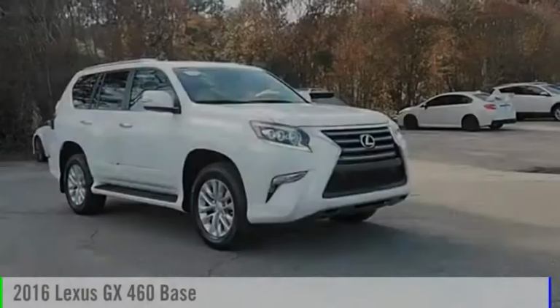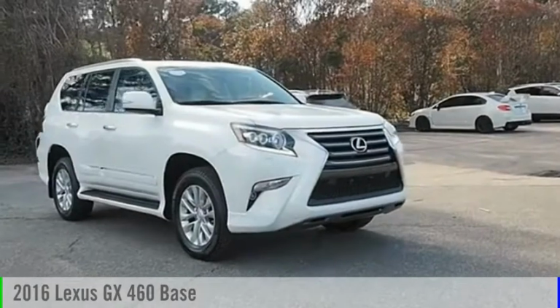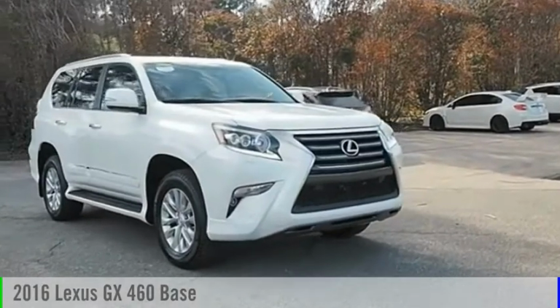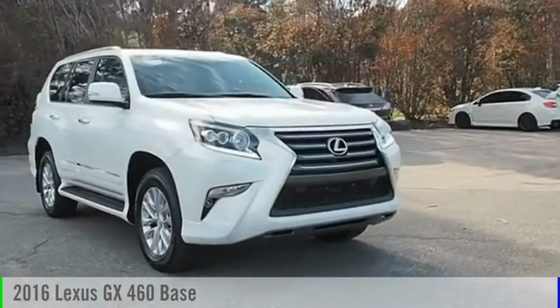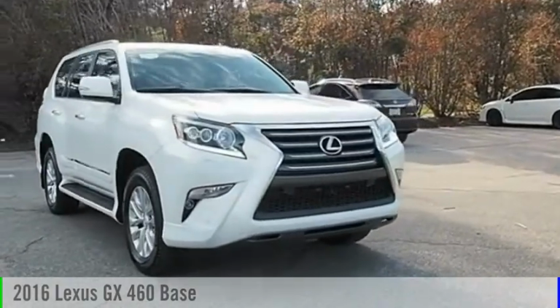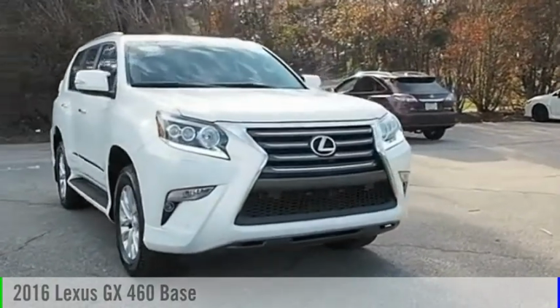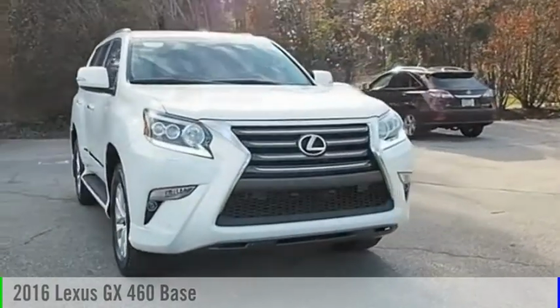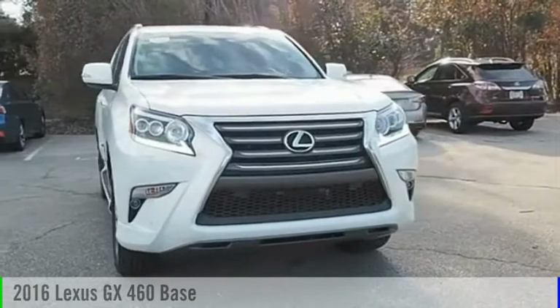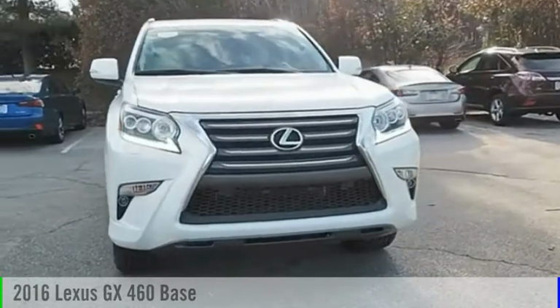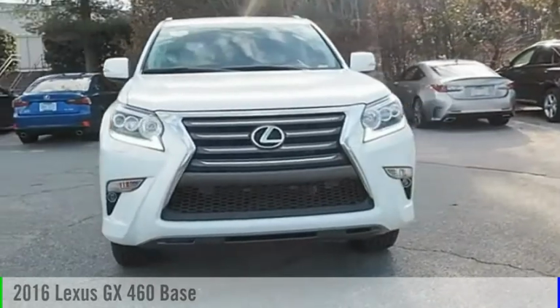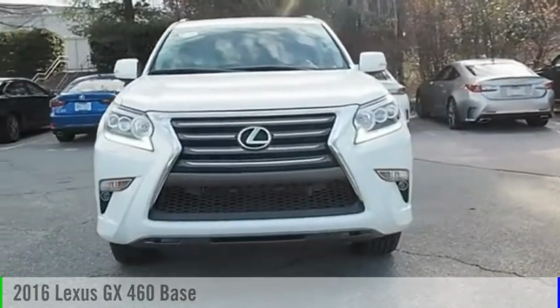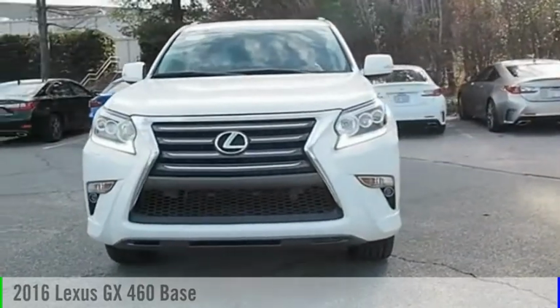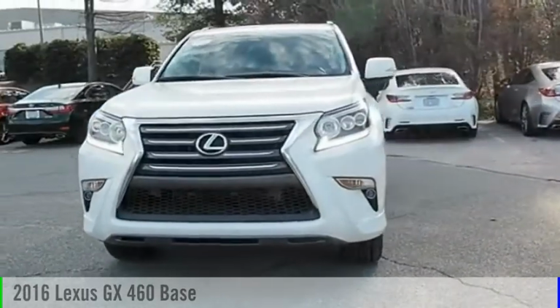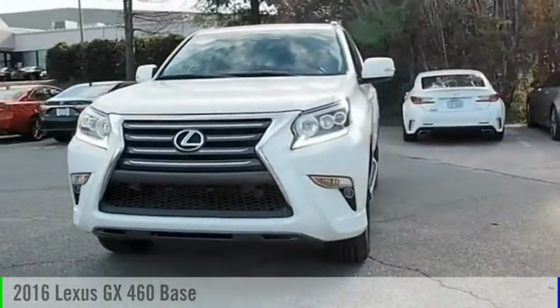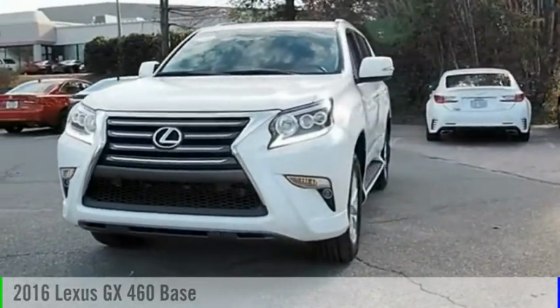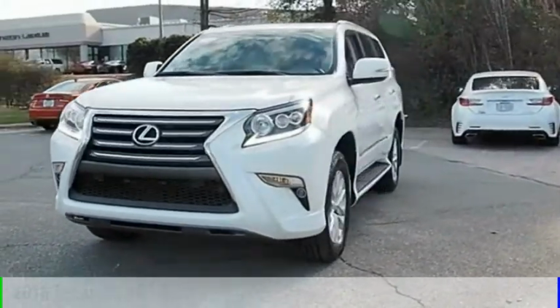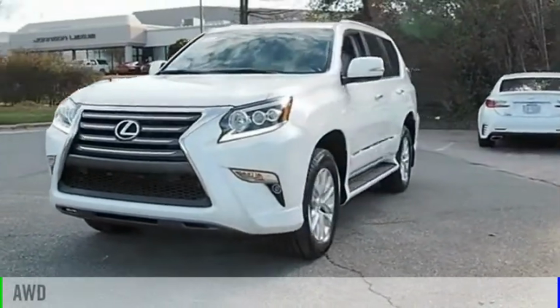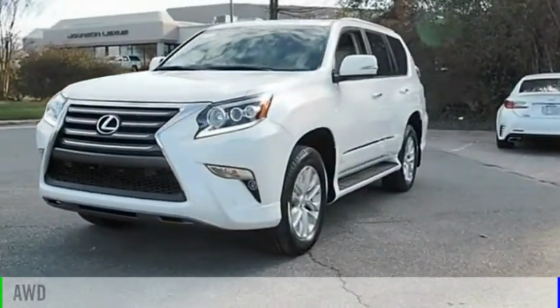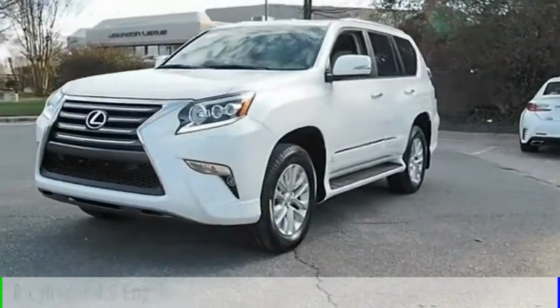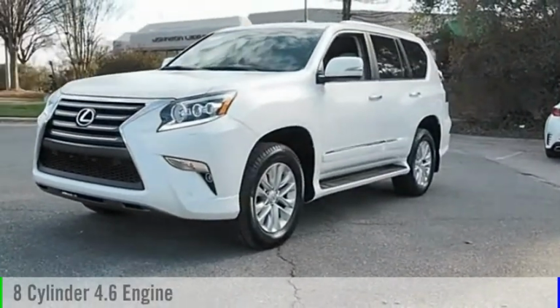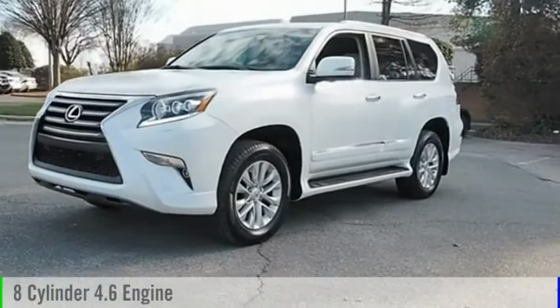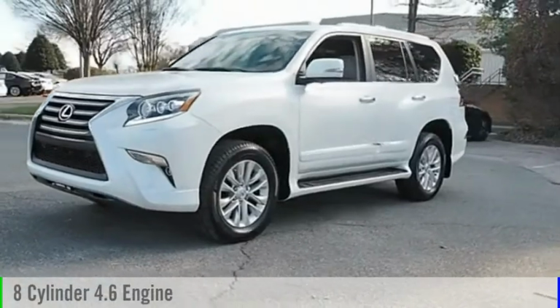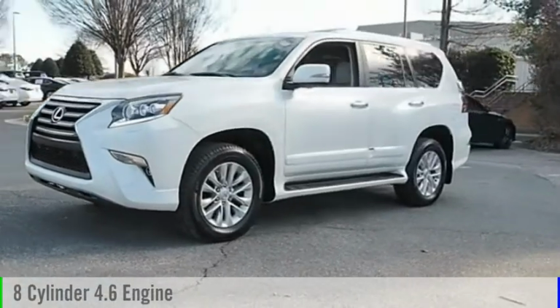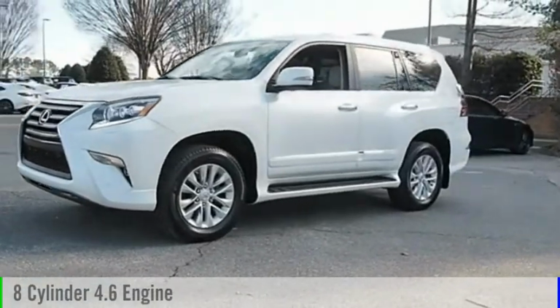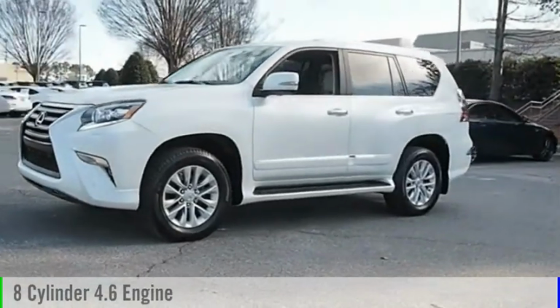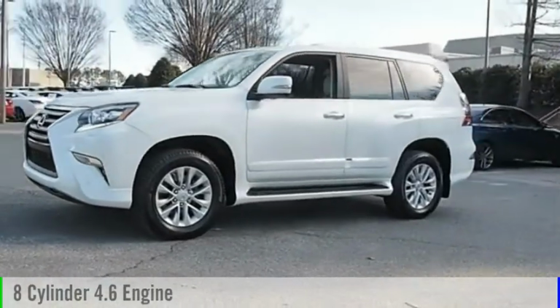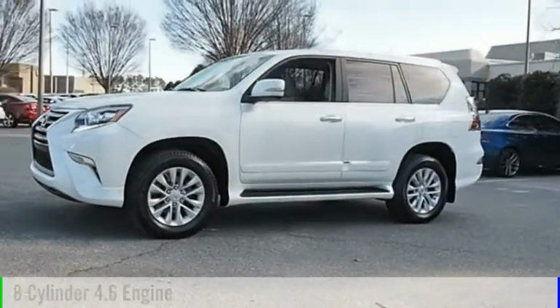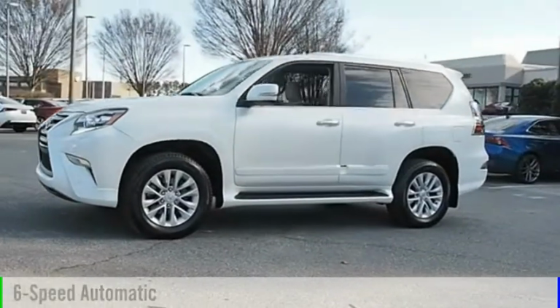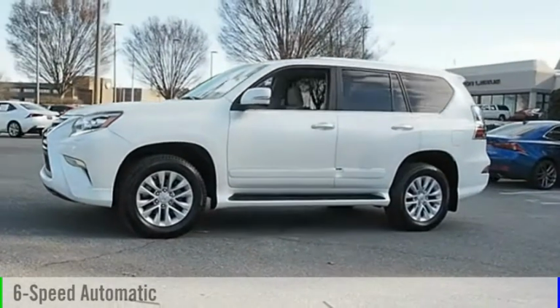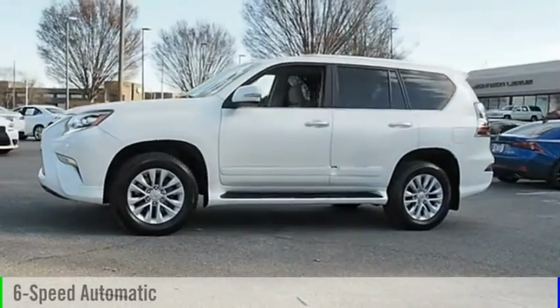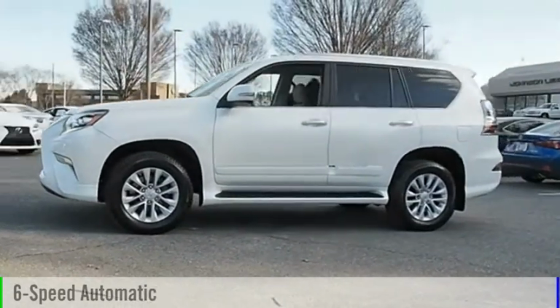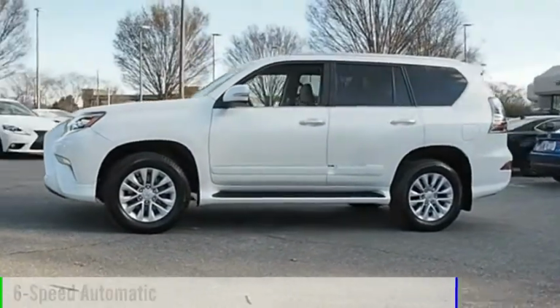Stop by and take a look at the 2016 GX460. This vehicle is powered by an all-wheel drive, 8-cylinder, 4.6-liter engine, and comes with a 6-speed automatic transmission.